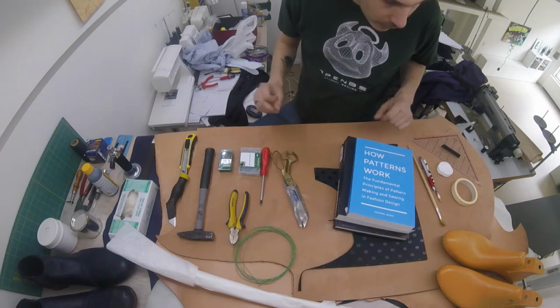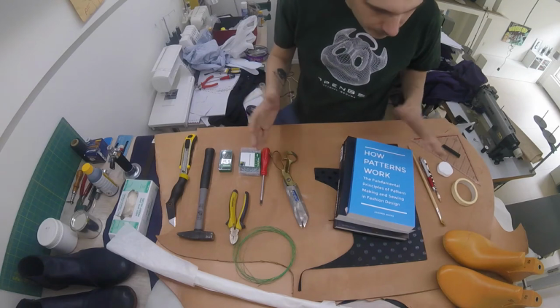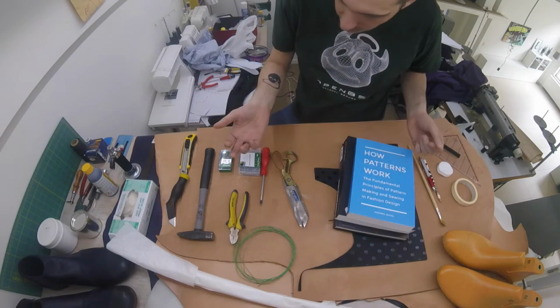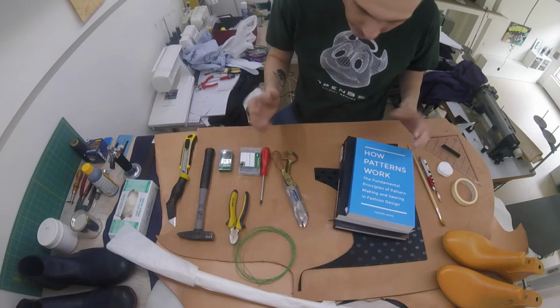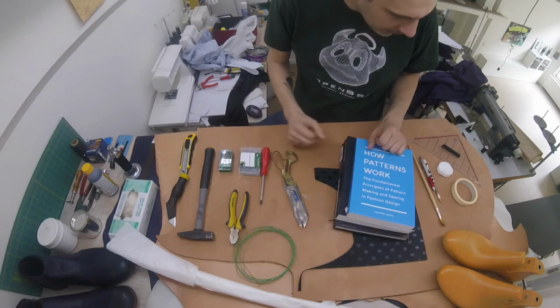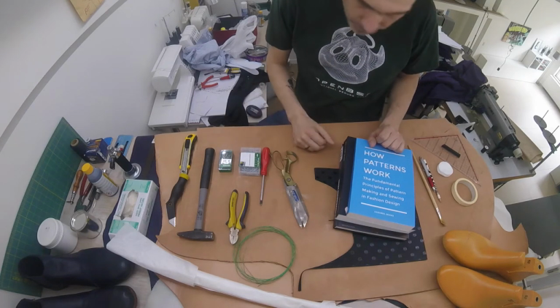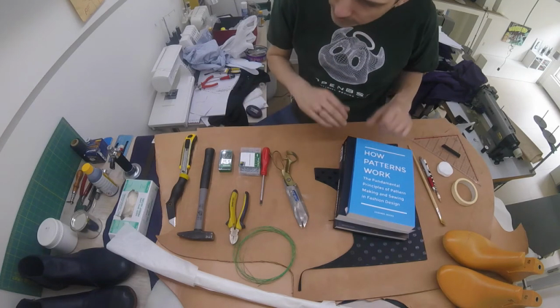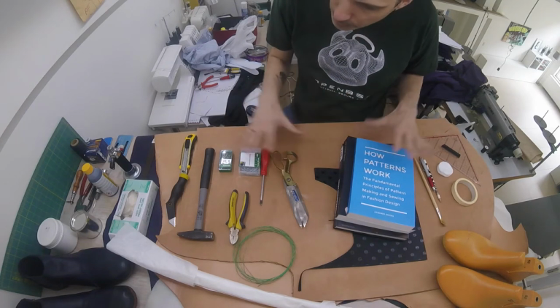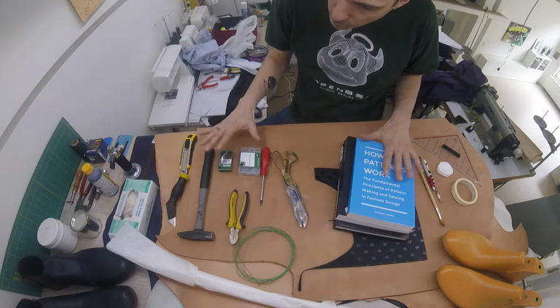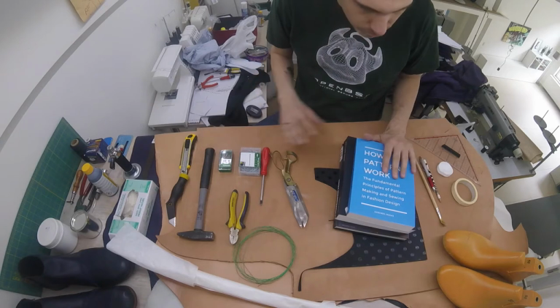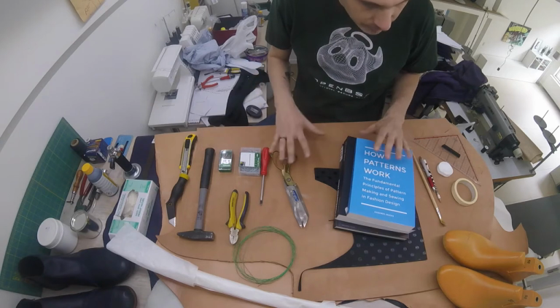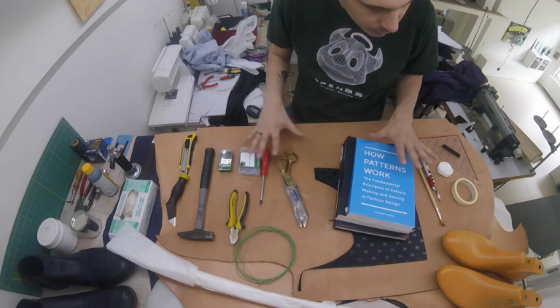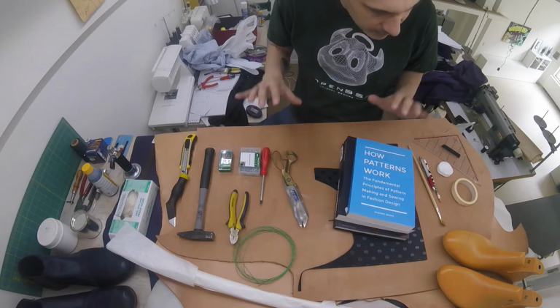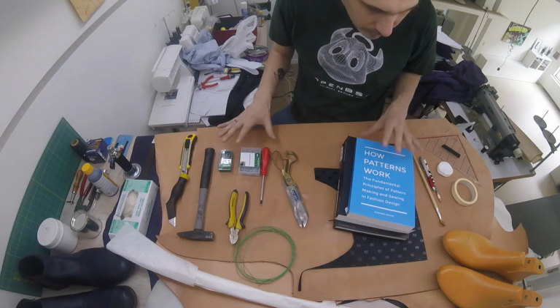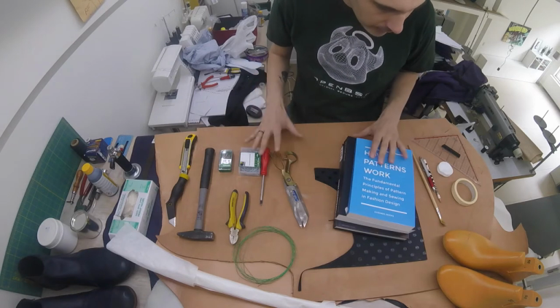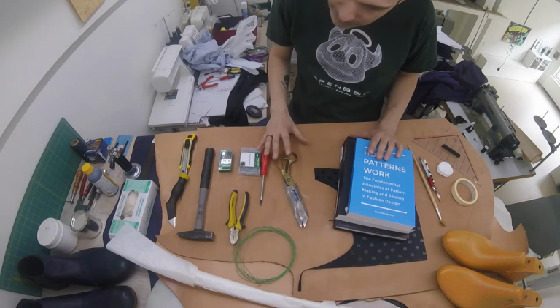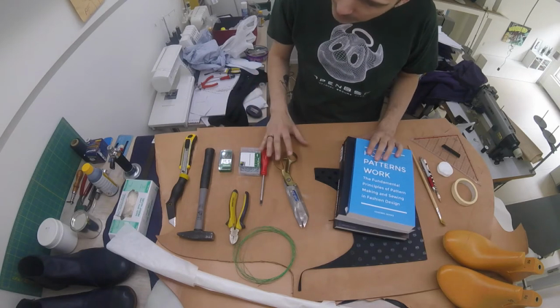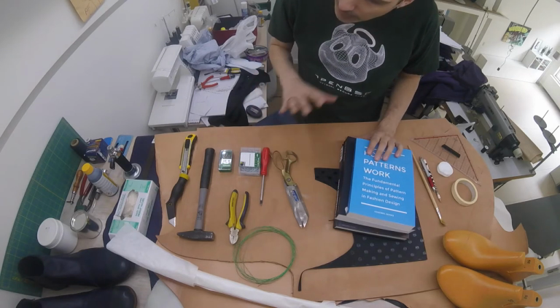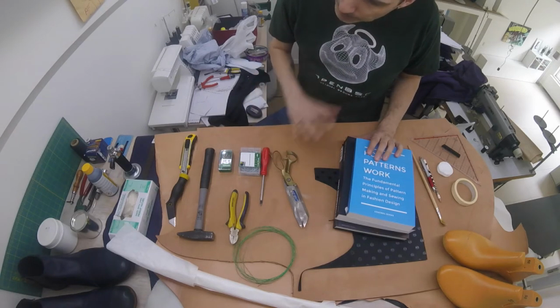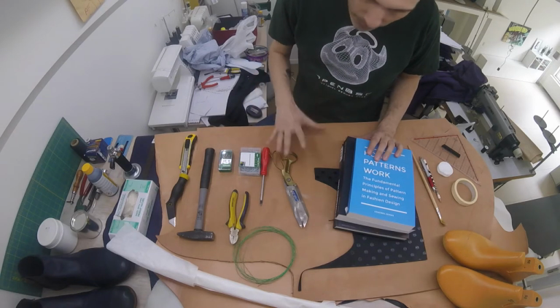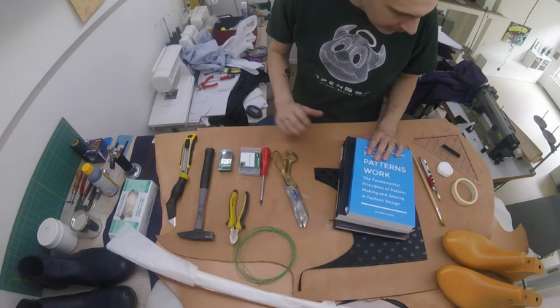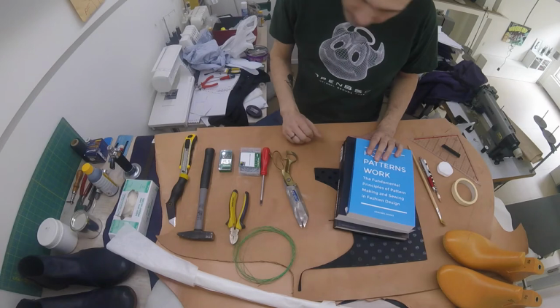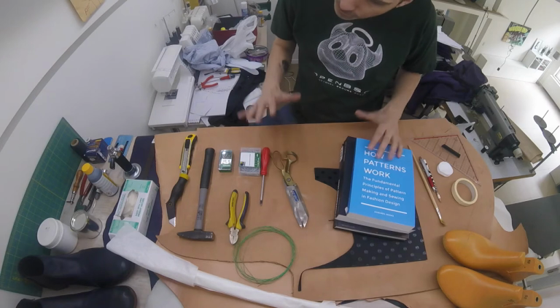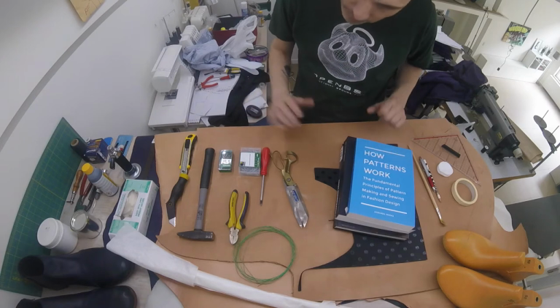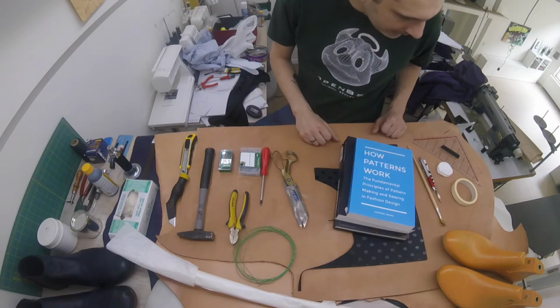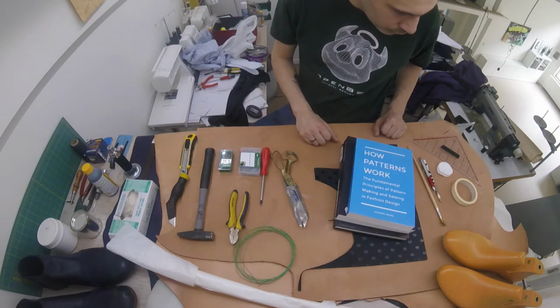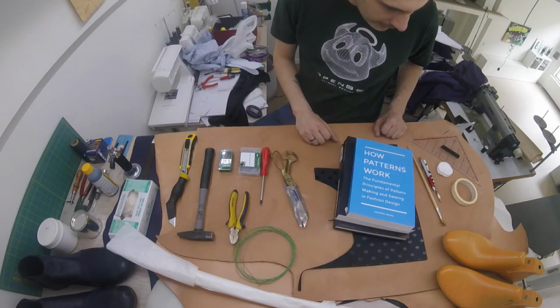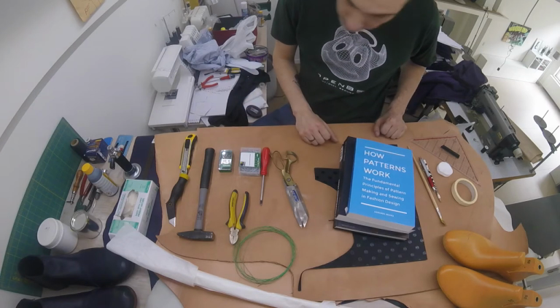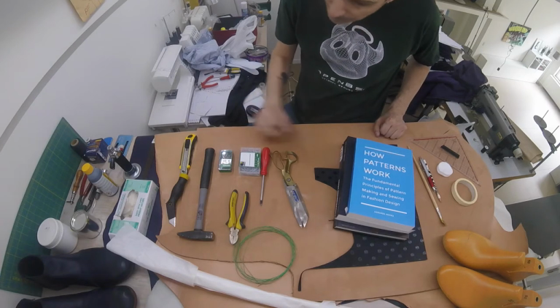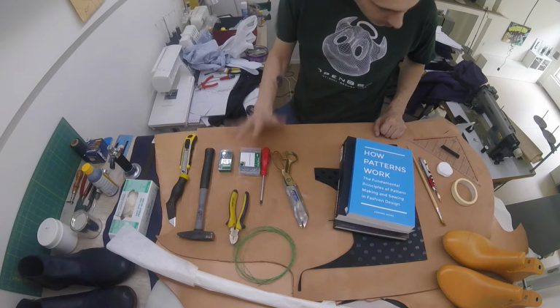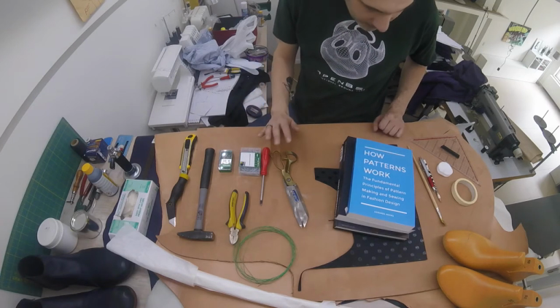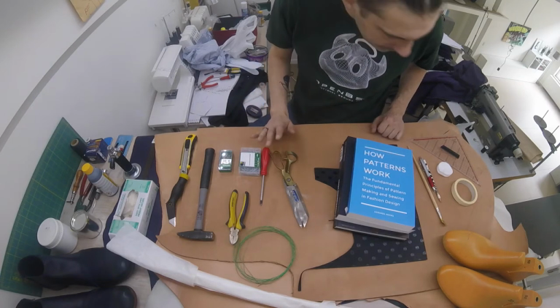Before we start actually making shoes, I'm going to briefly walk you through all the different tools and the materials that we will be using while making shoes. These are probably all of the things that you need to get. So let's start with the easy things.